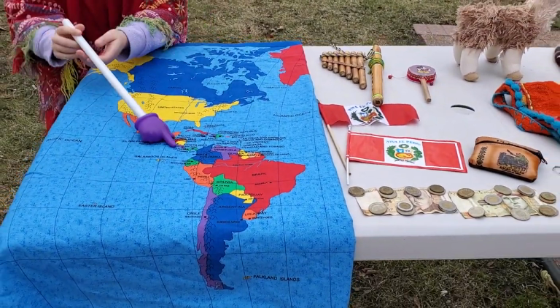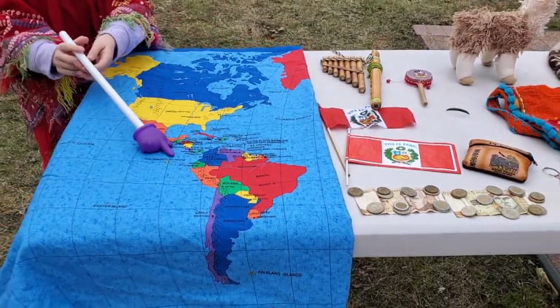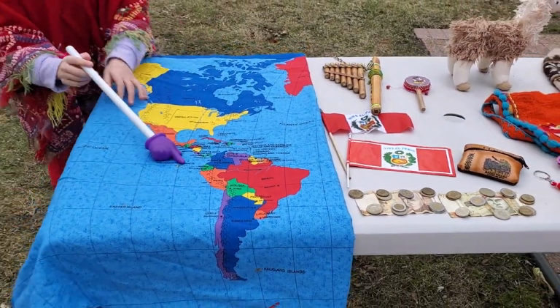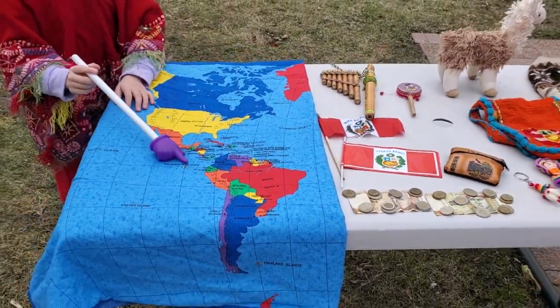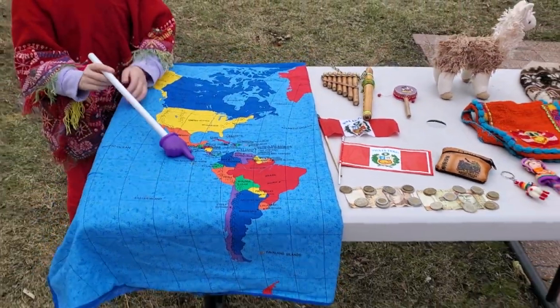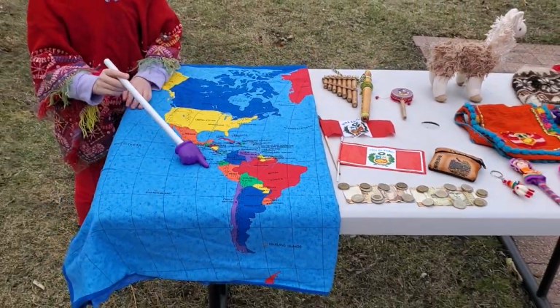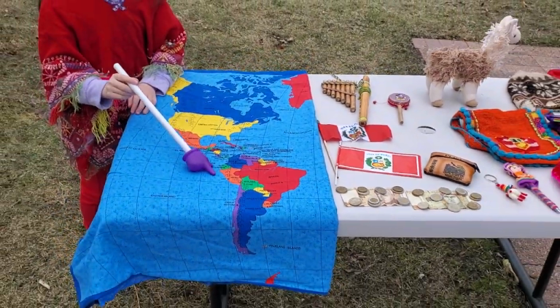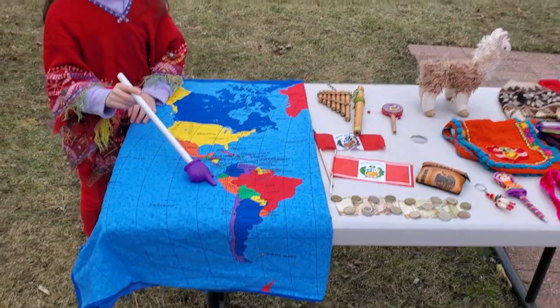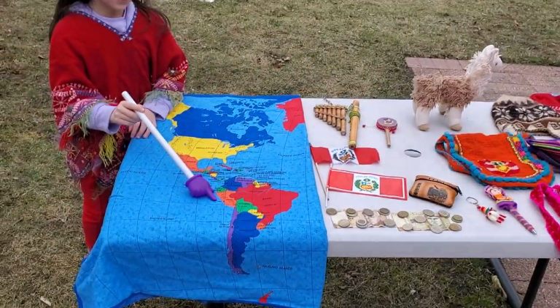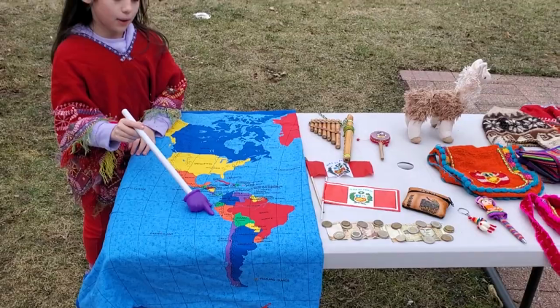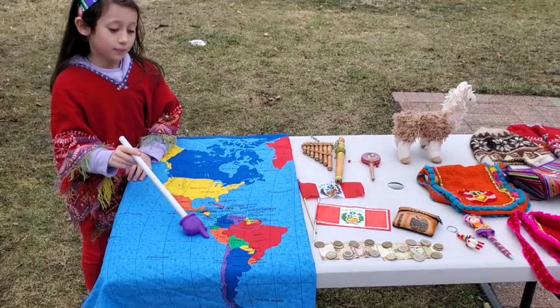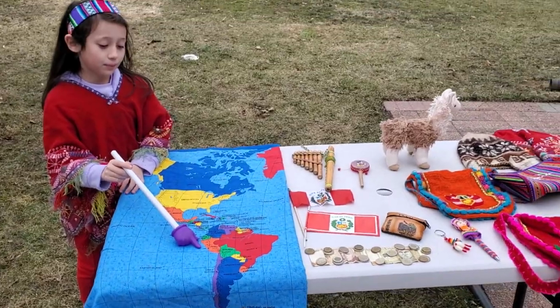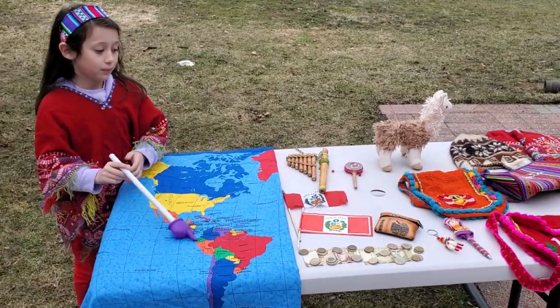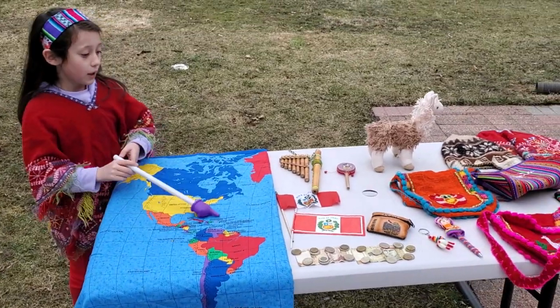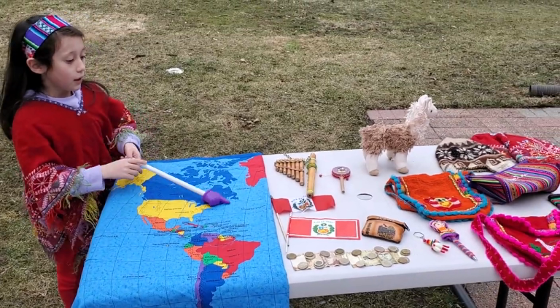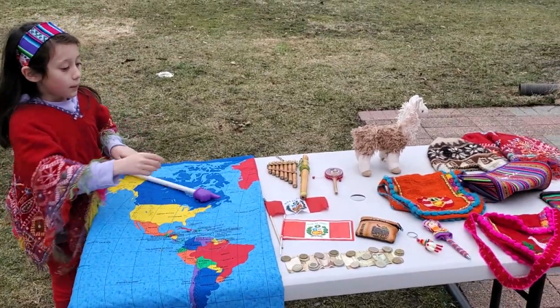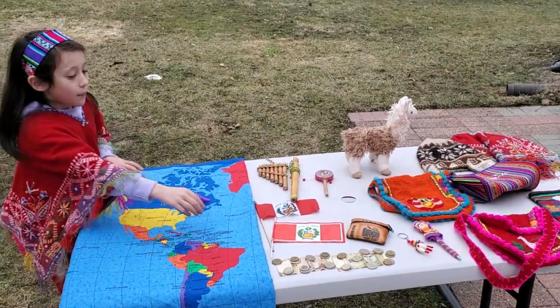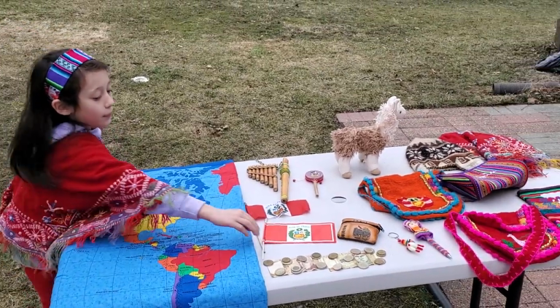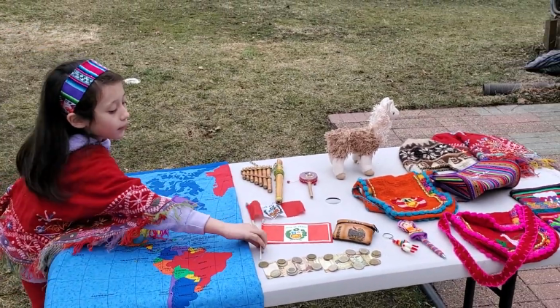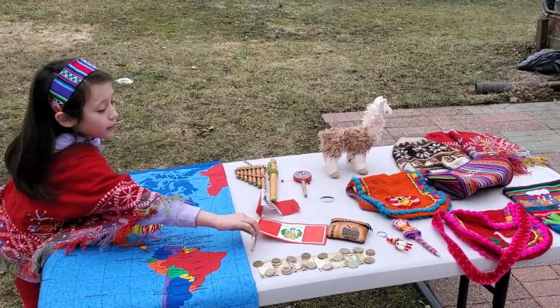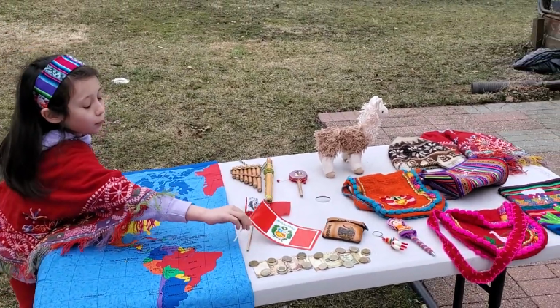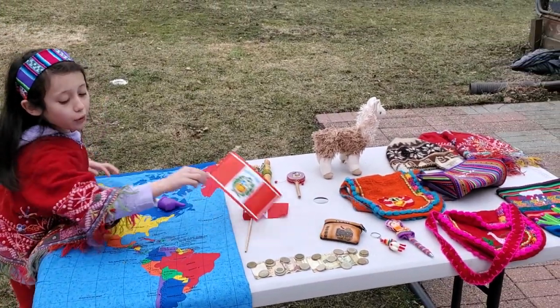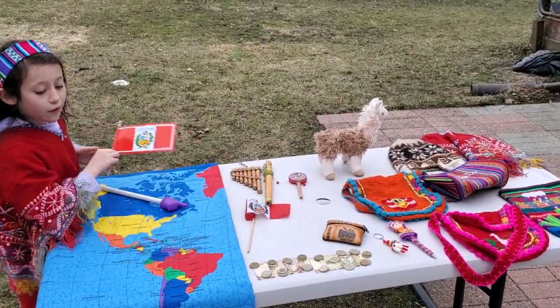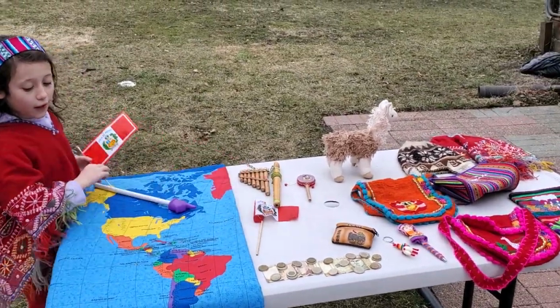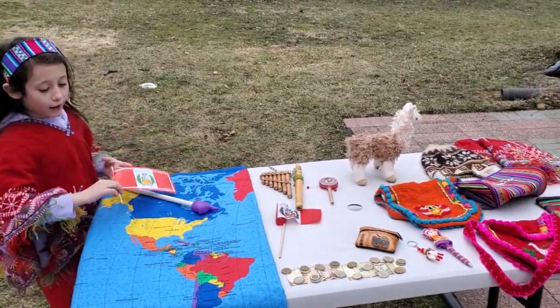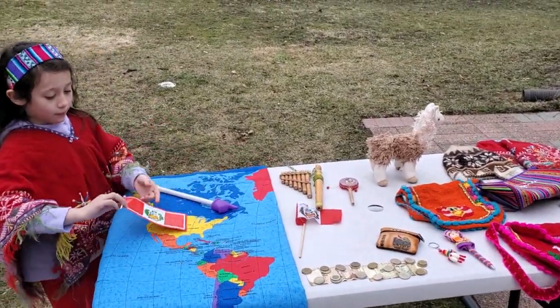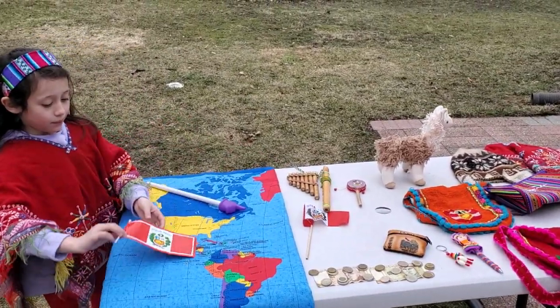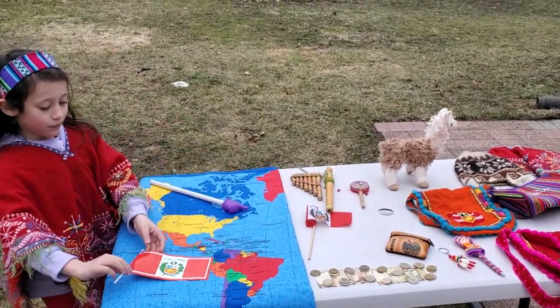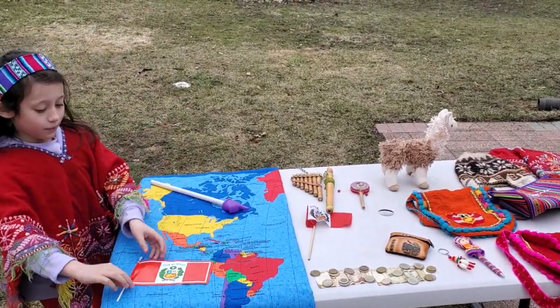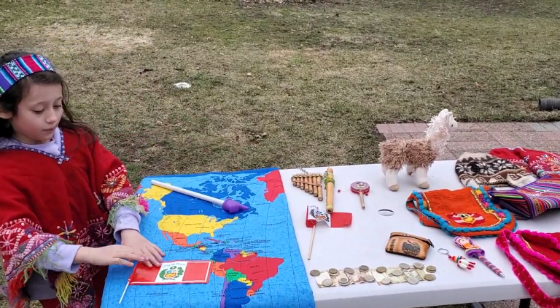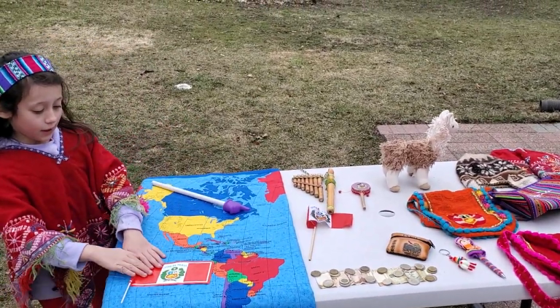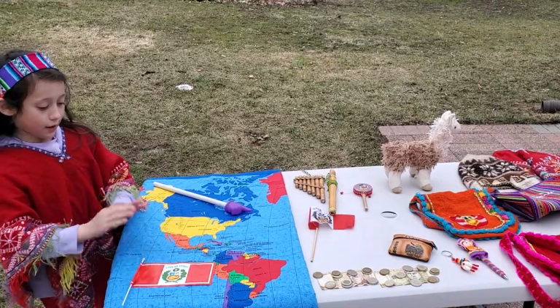The capital of Peru is Lima. The Peruvian flag is this.